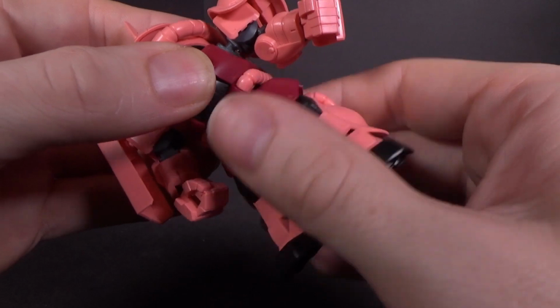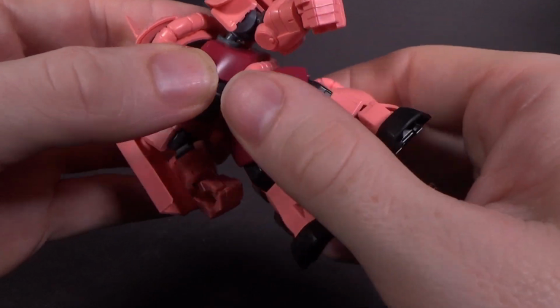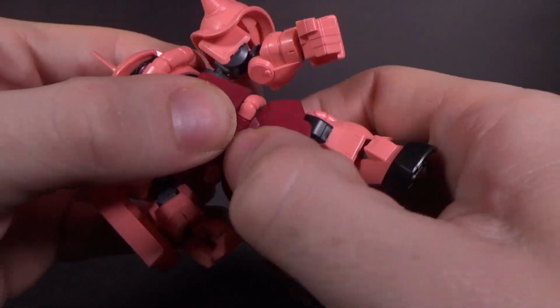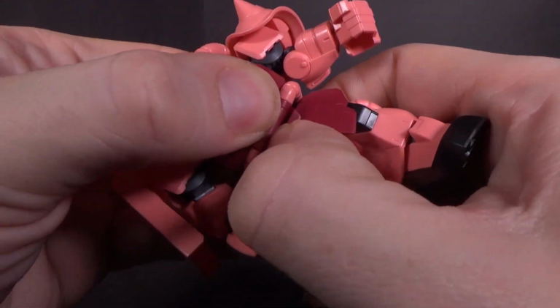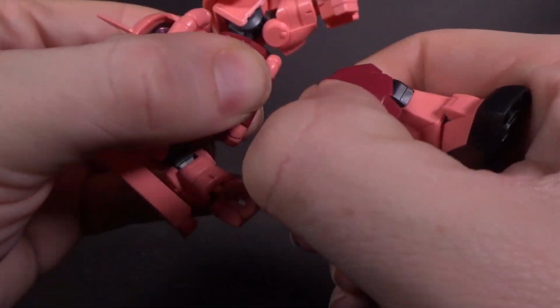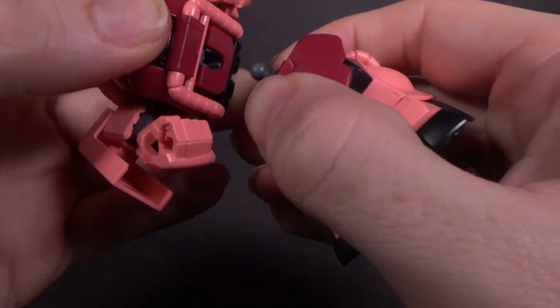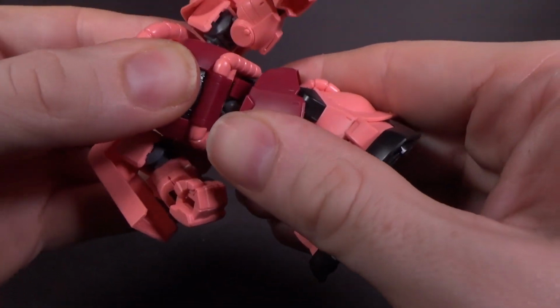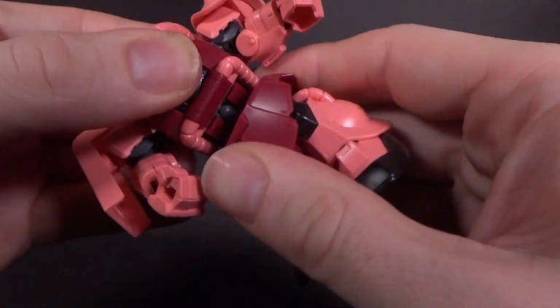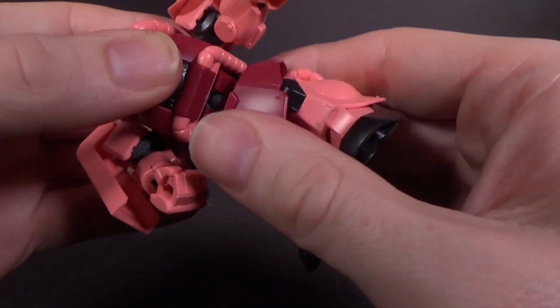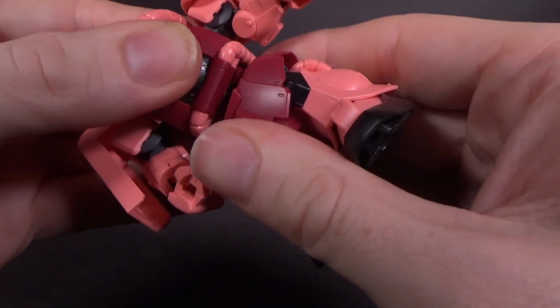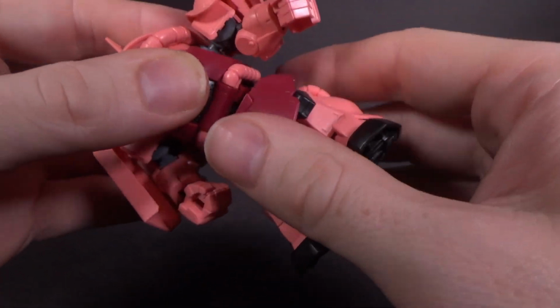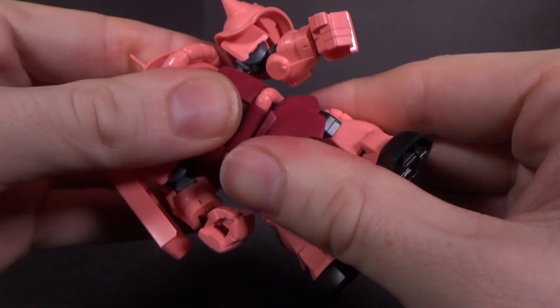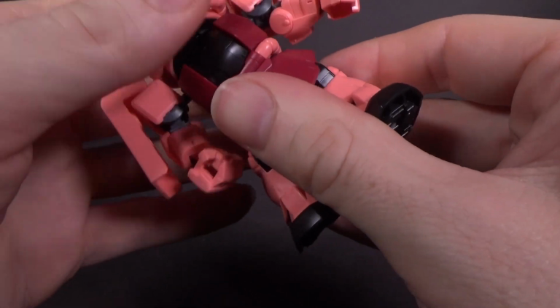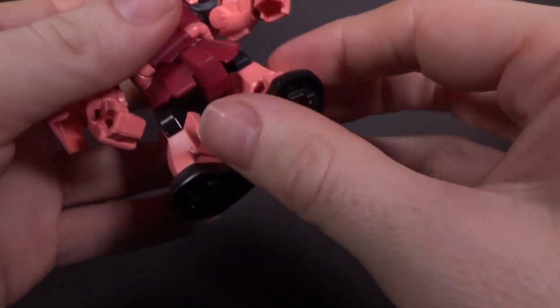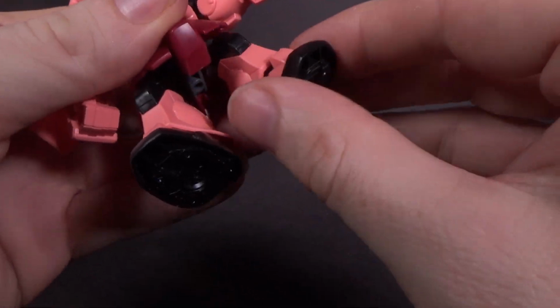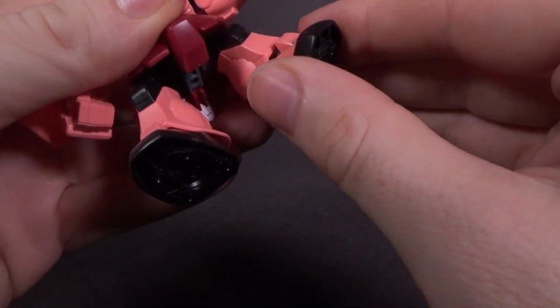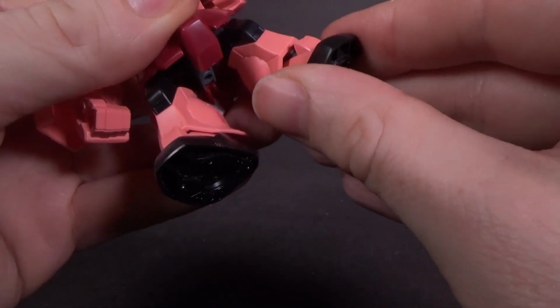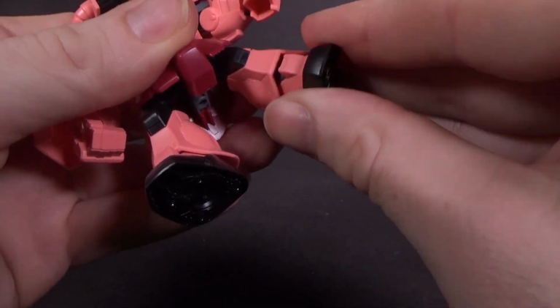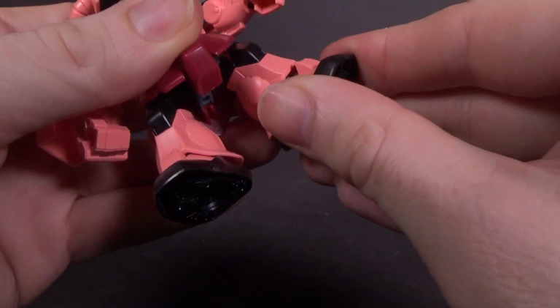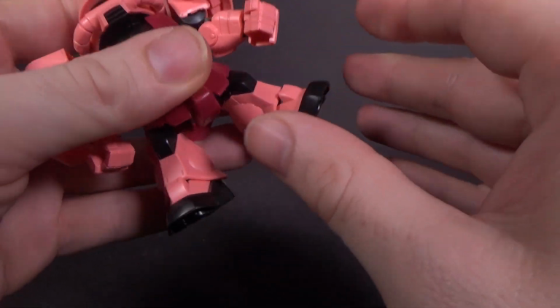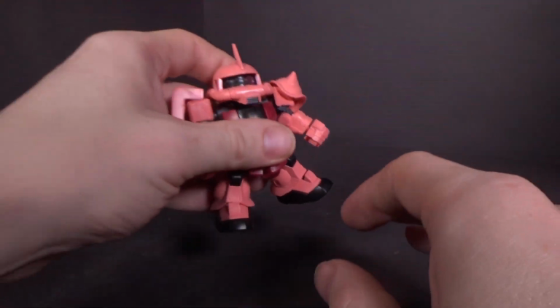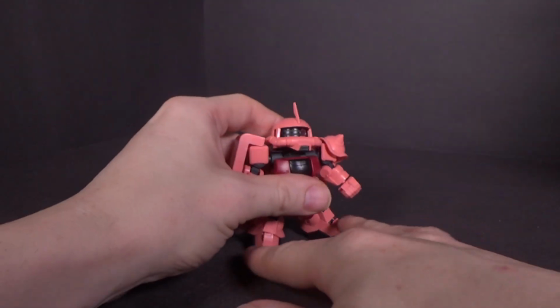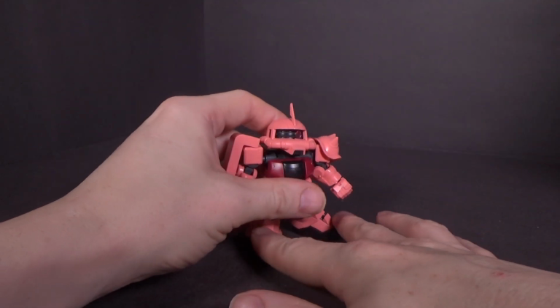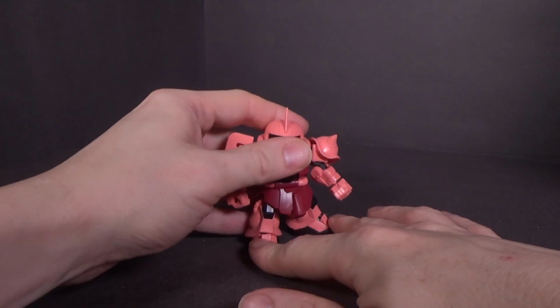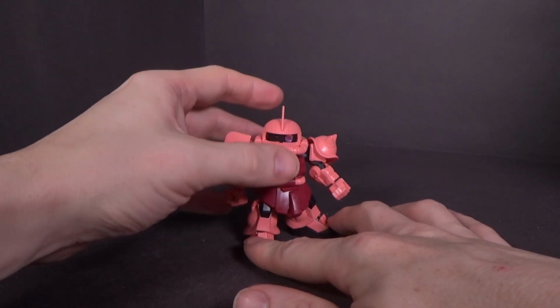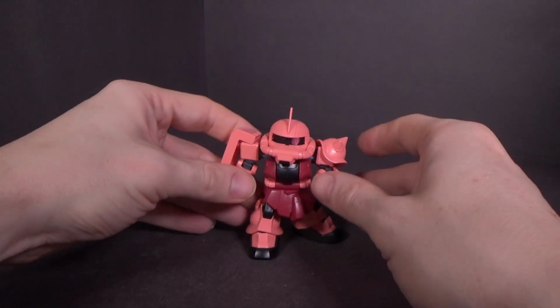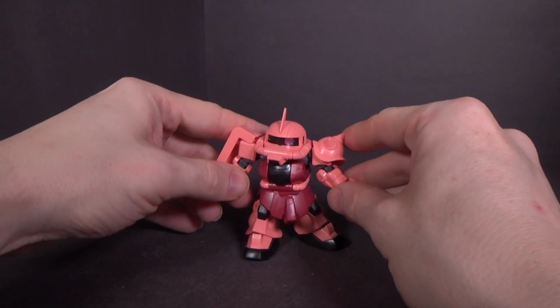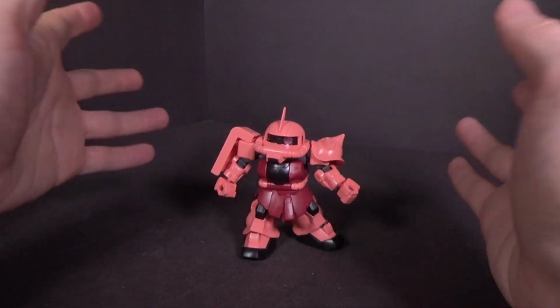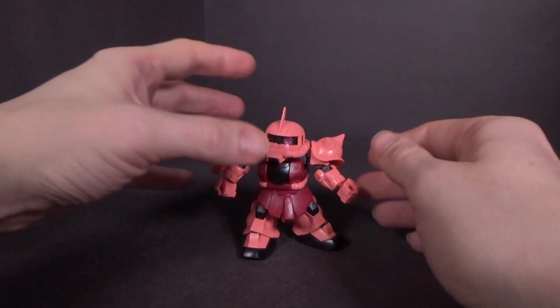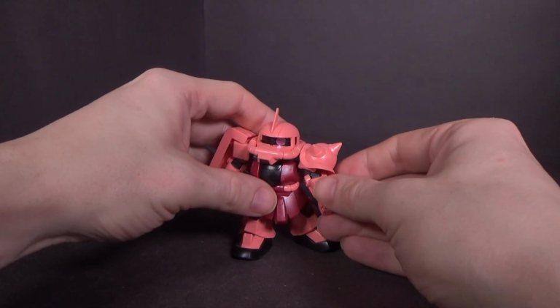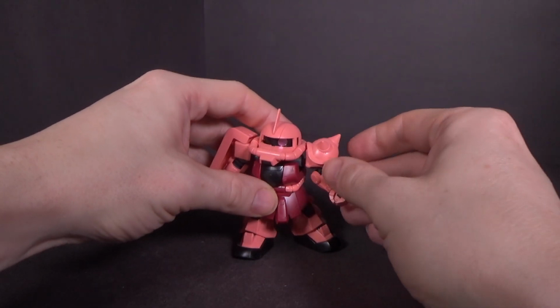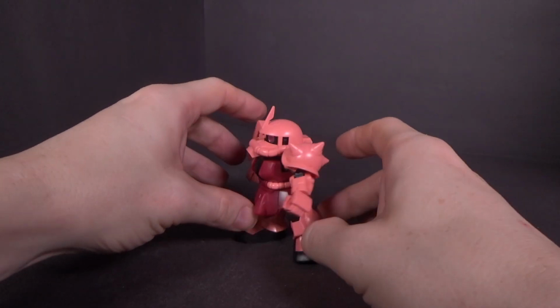The waist can rotate, and when you pull it out some it's ball-jointed. The hips are ball-jointed and the feet are ball-jointed. Same as before, but it's still decent for just the SD frame.